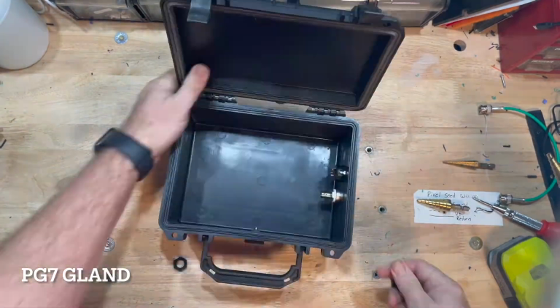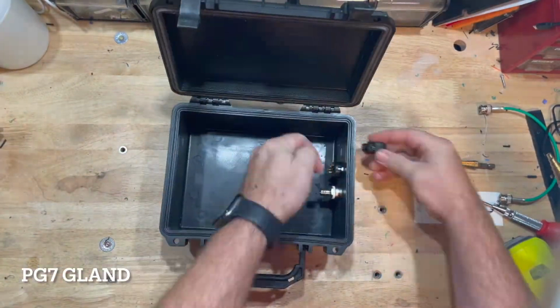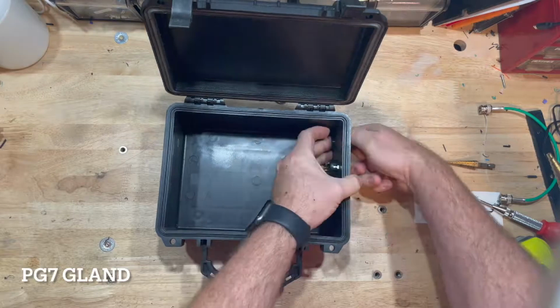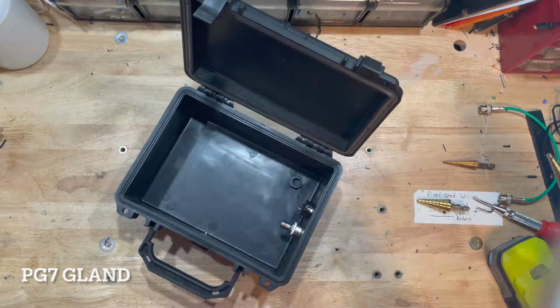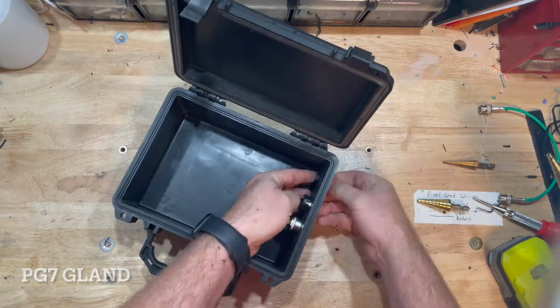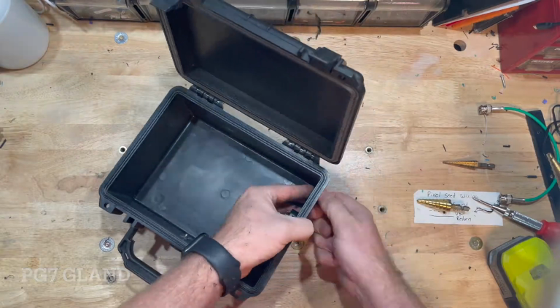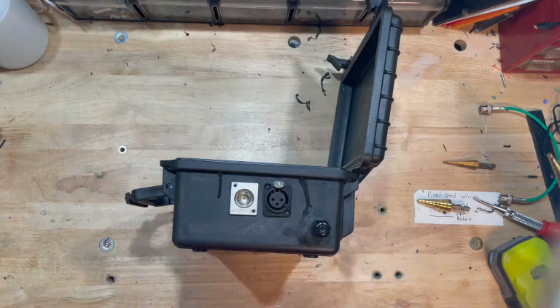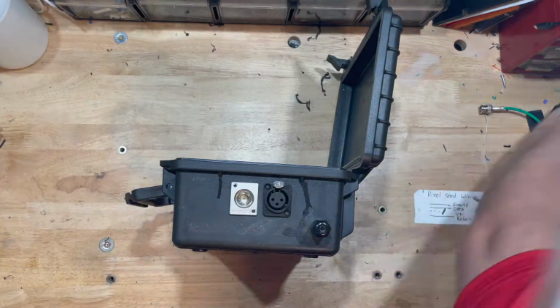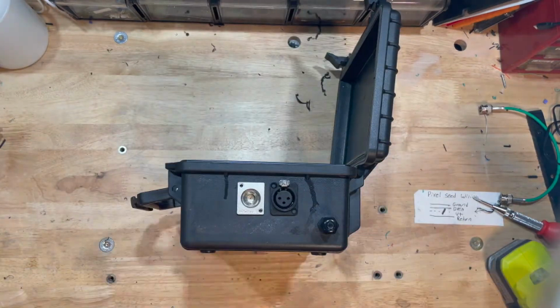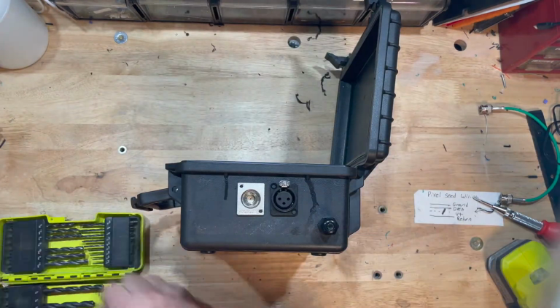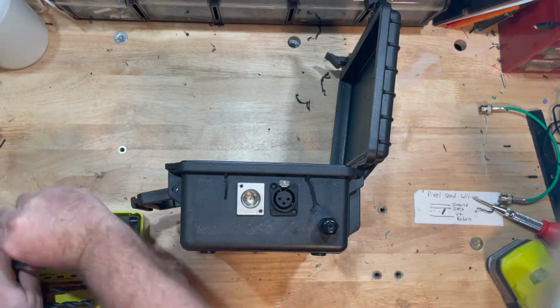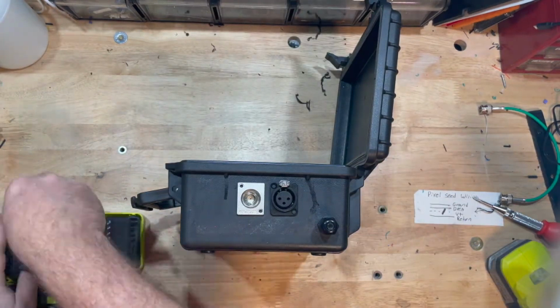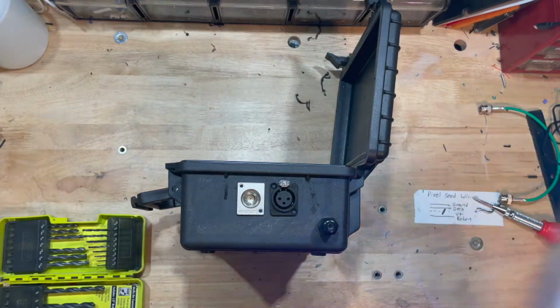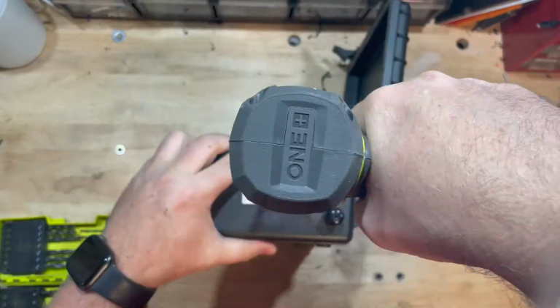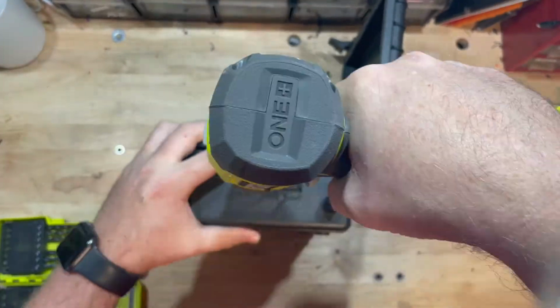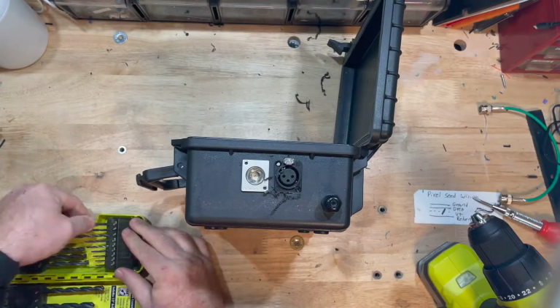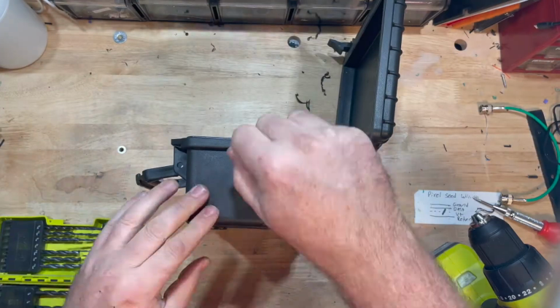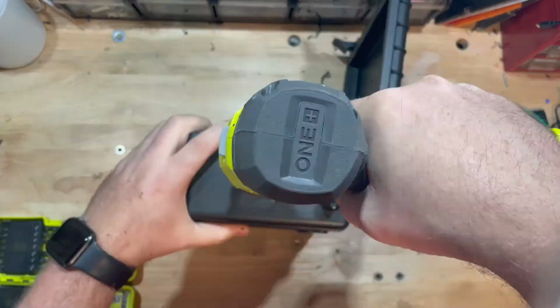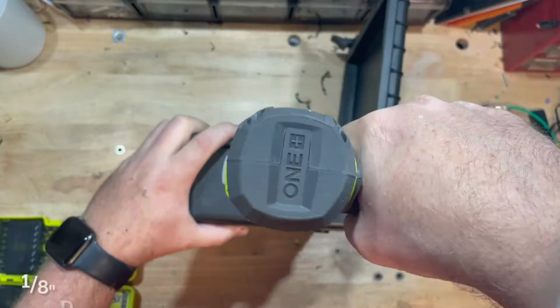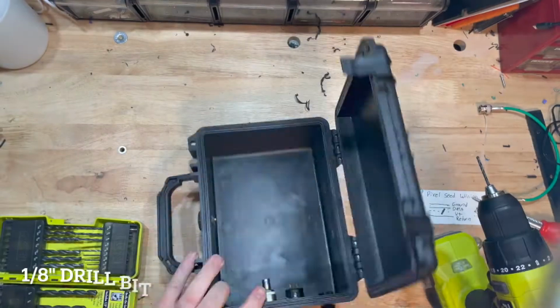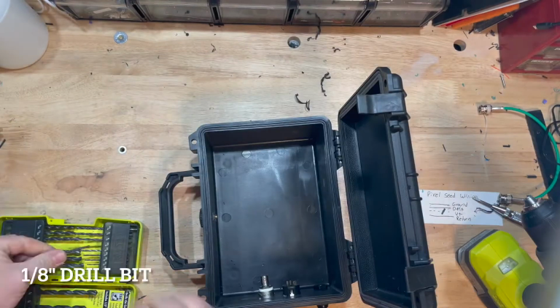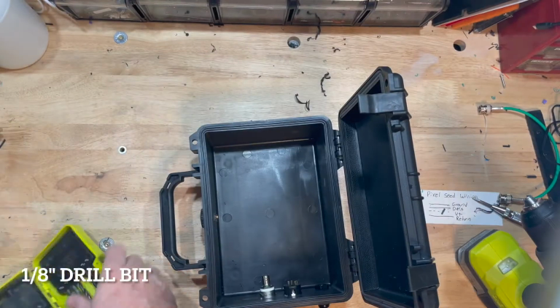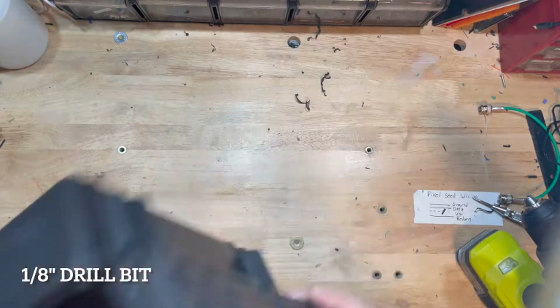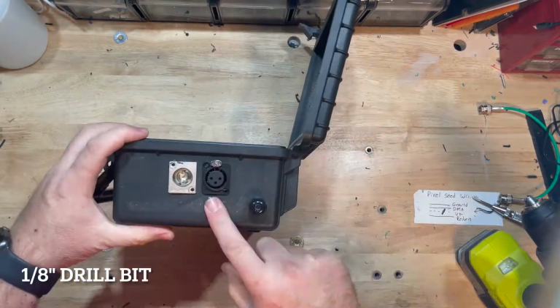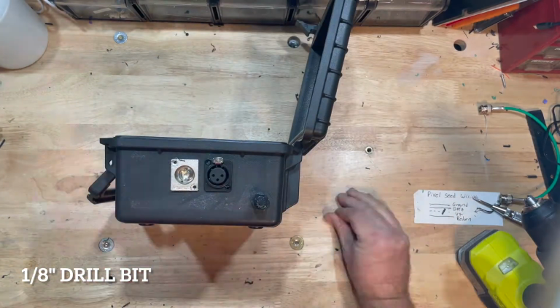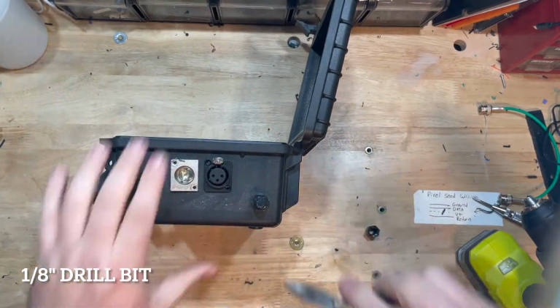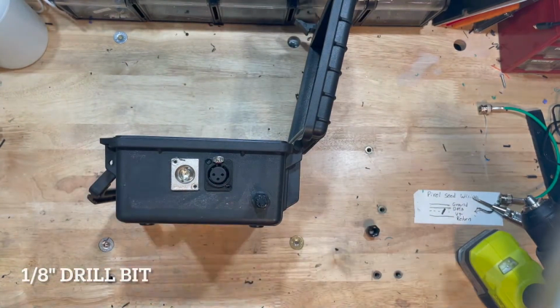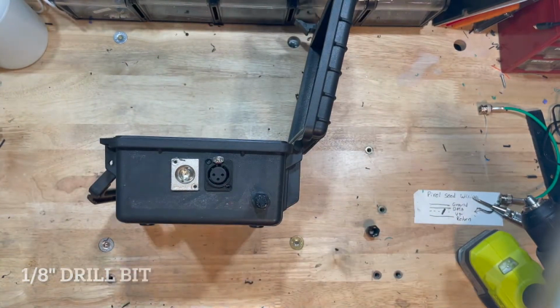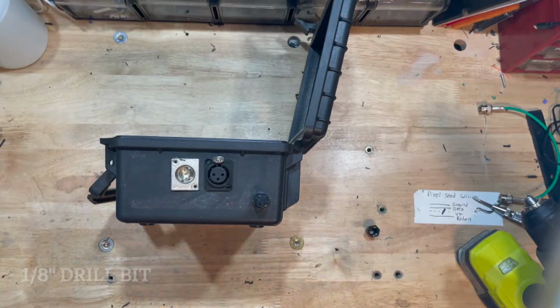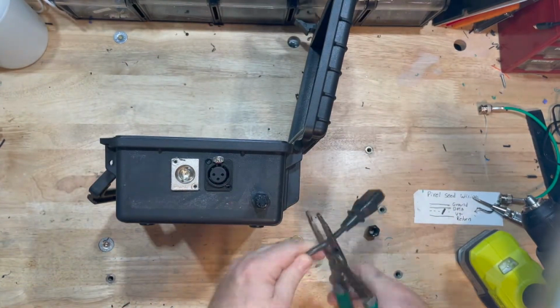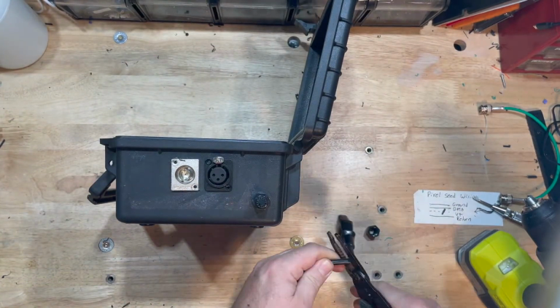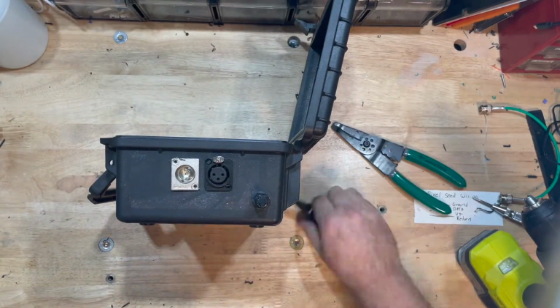I just took a straight edge to line them up perfectly so they look great. Once they're dry fitted, I'm taking an eighth inch drill bit and going ahead and drilling those holes out.